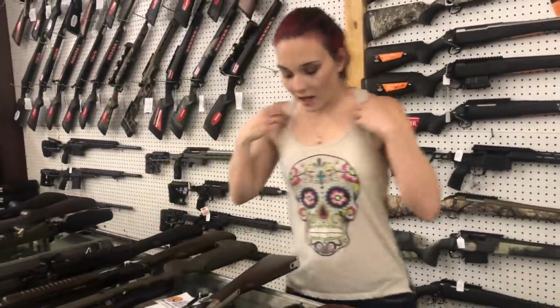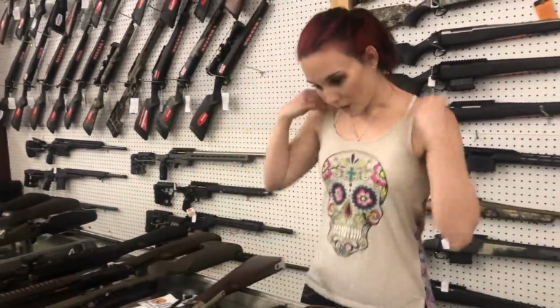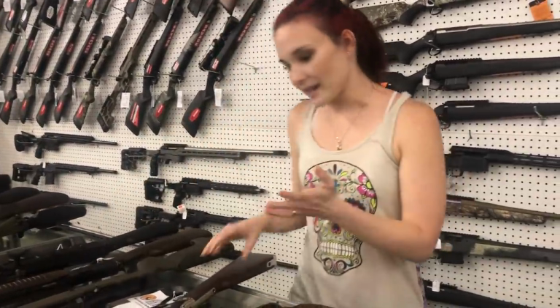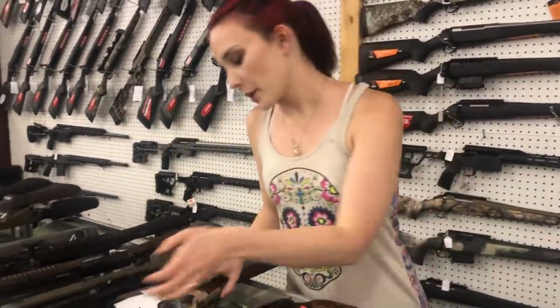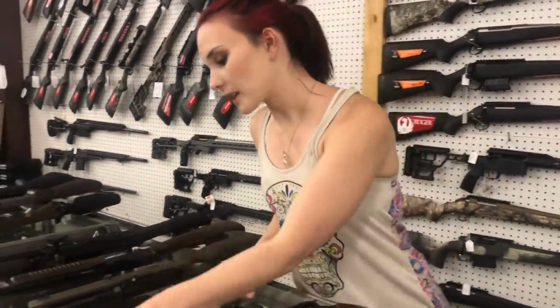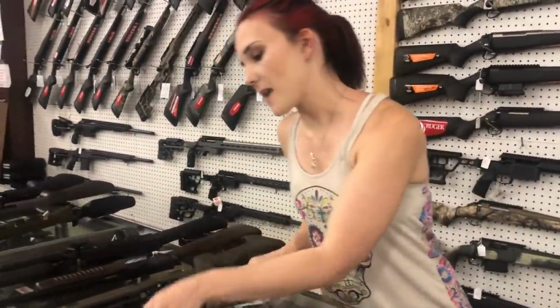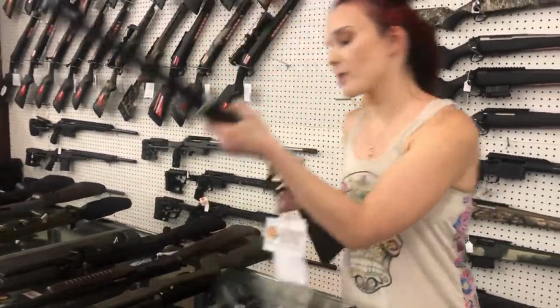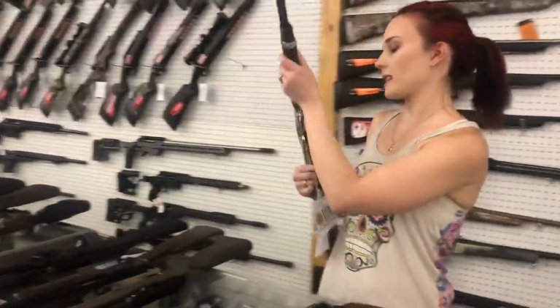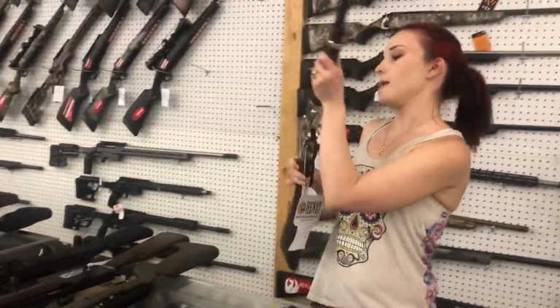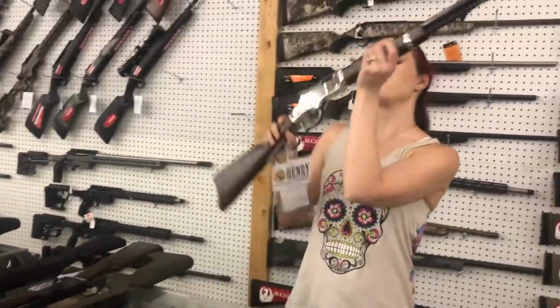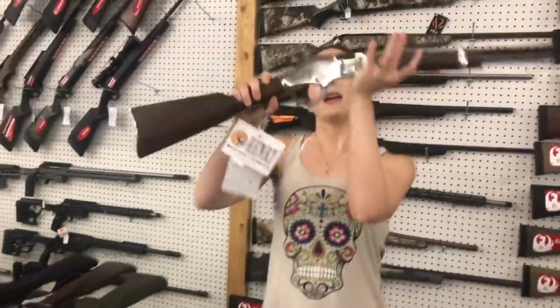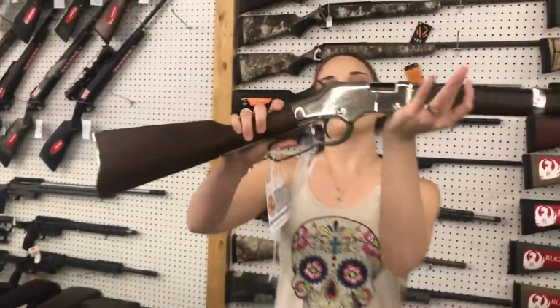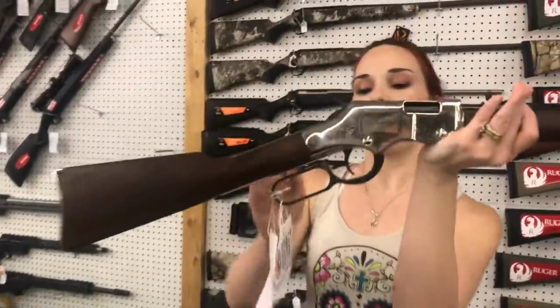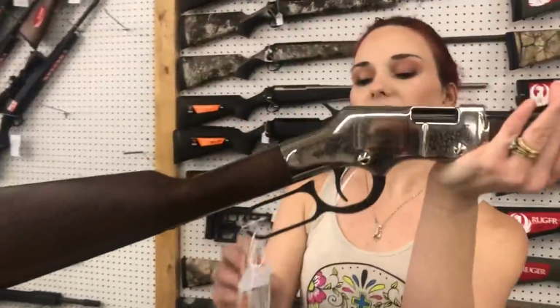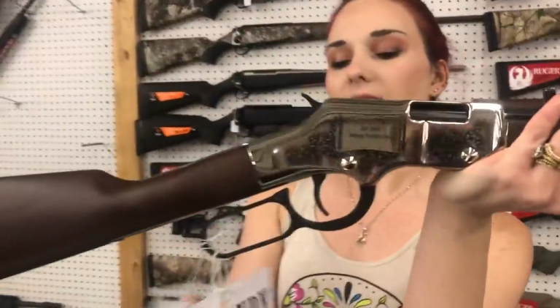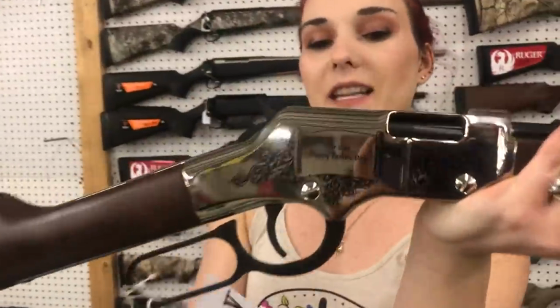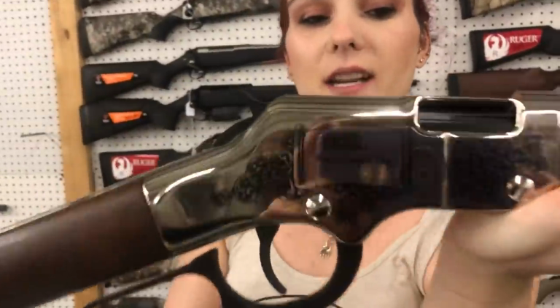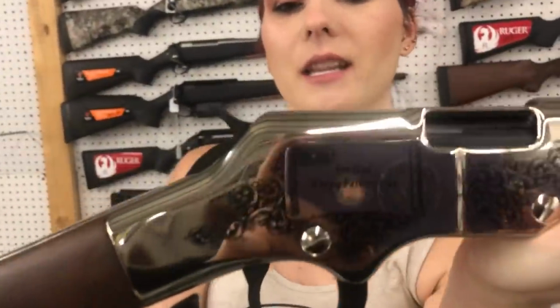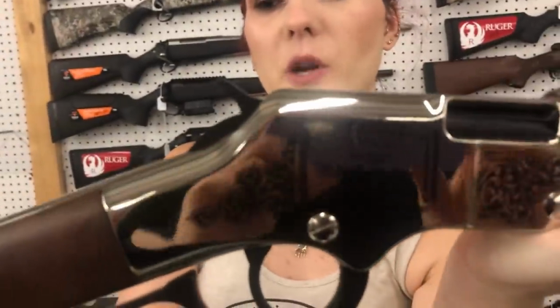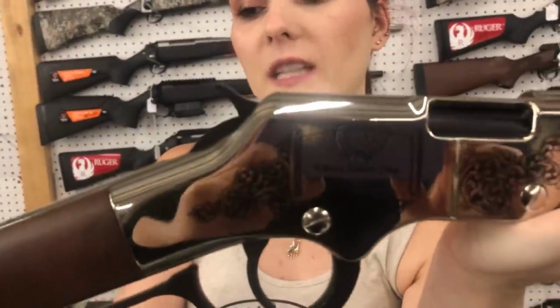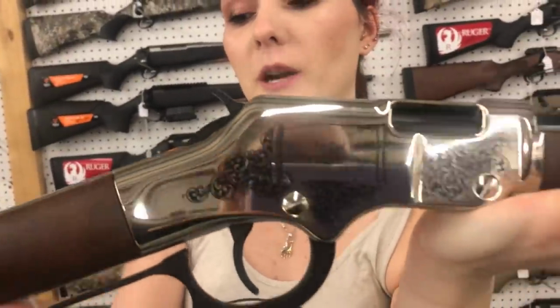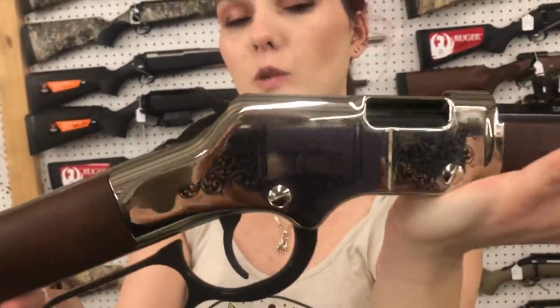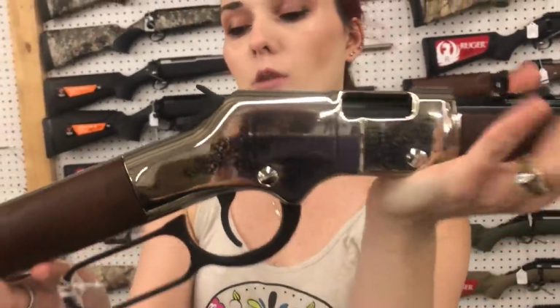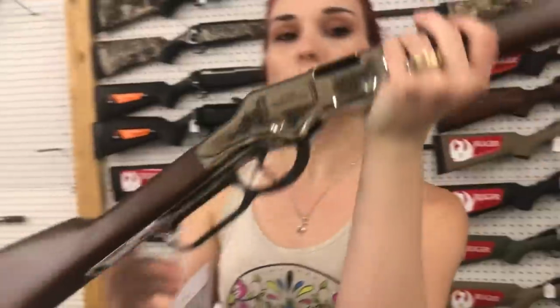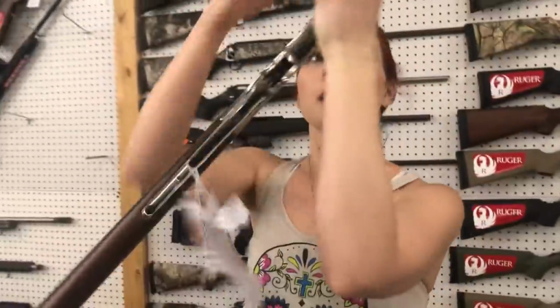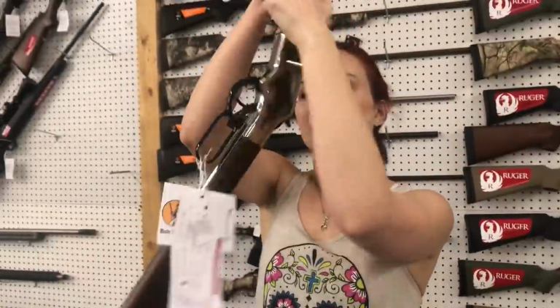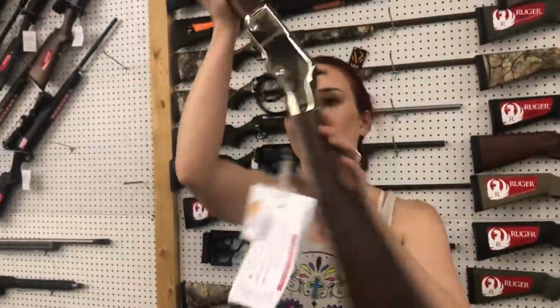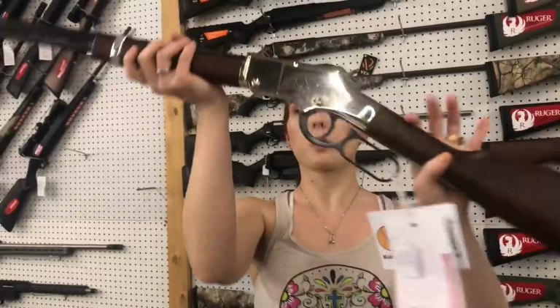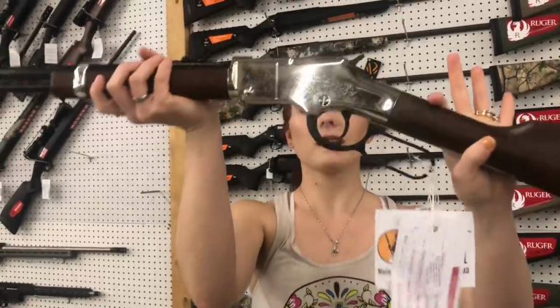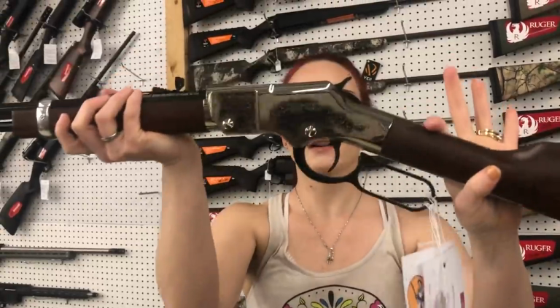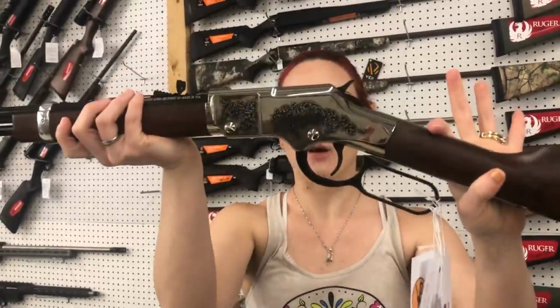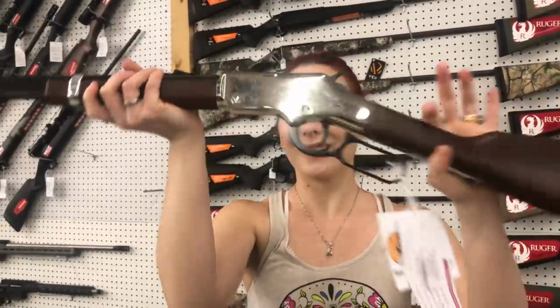I know Mother's Day is coming up and Father's Day is coming up. Henry Father's Day edition — isn't this pretty? She's a 22 long rifle. She is 620. Look how pretty.